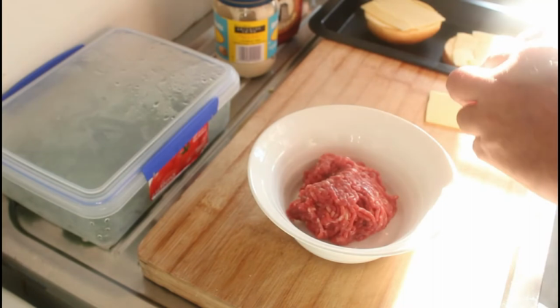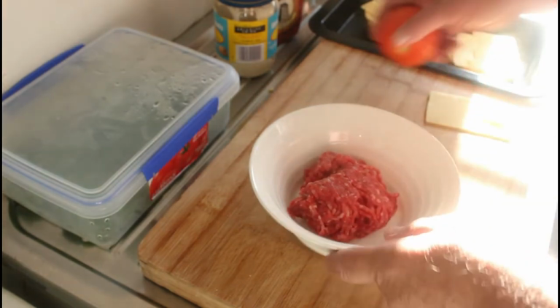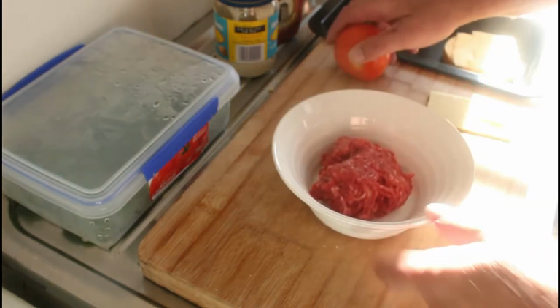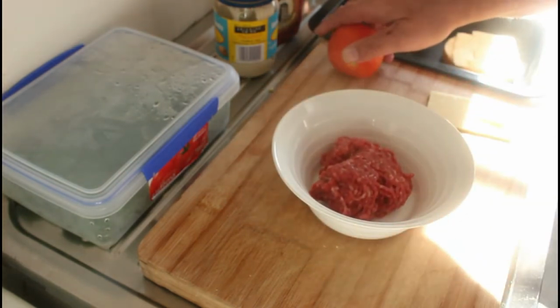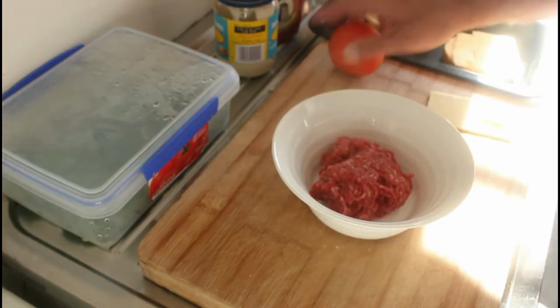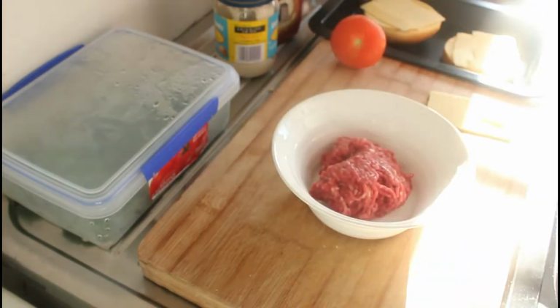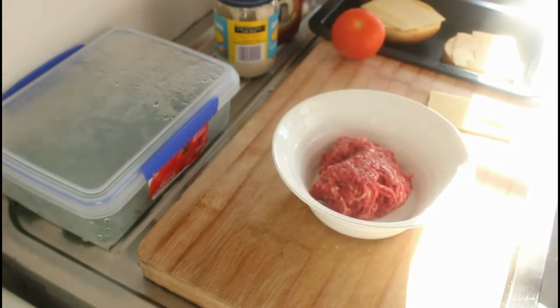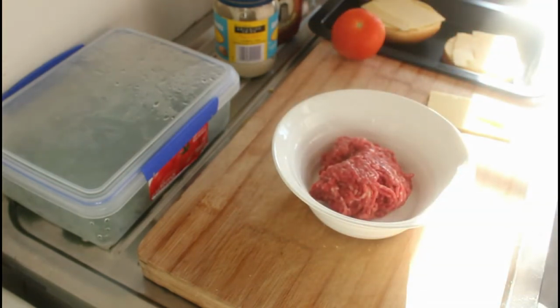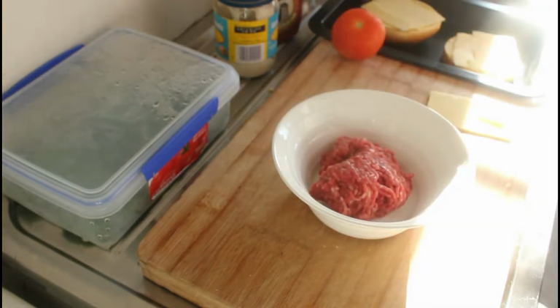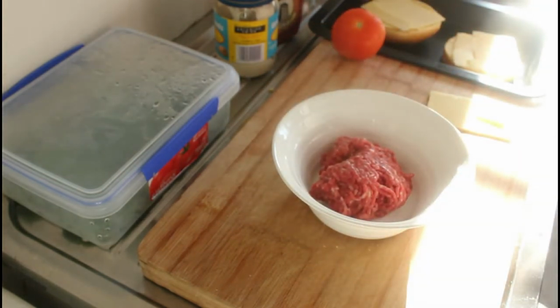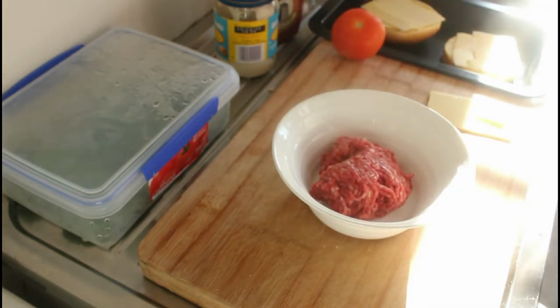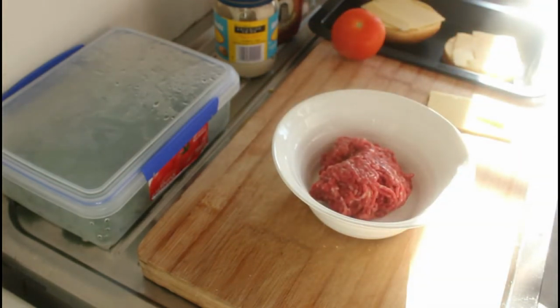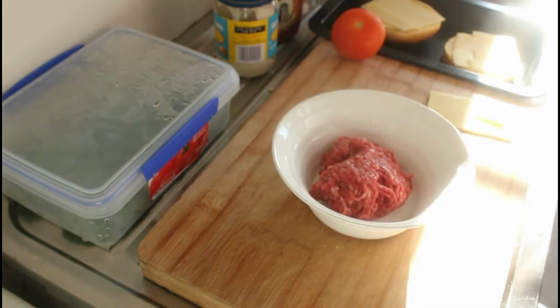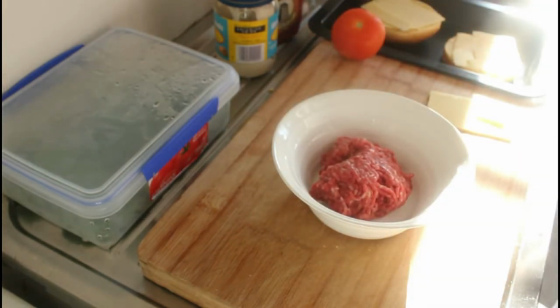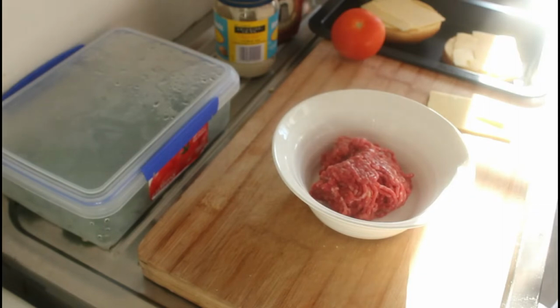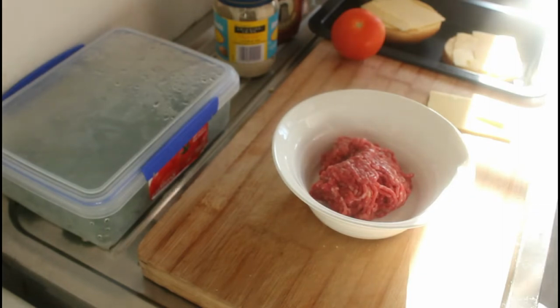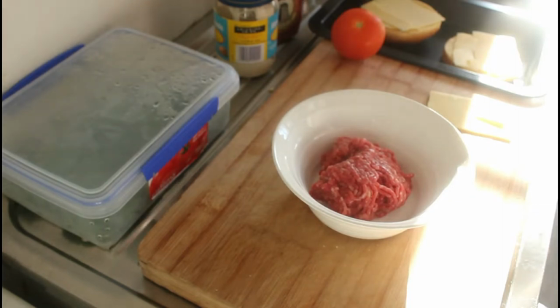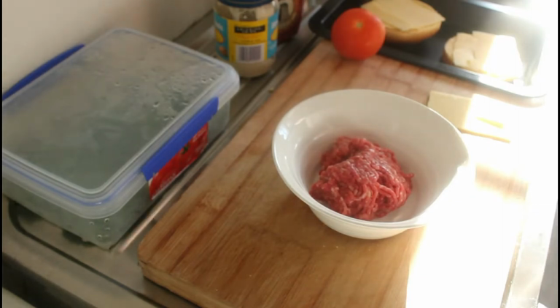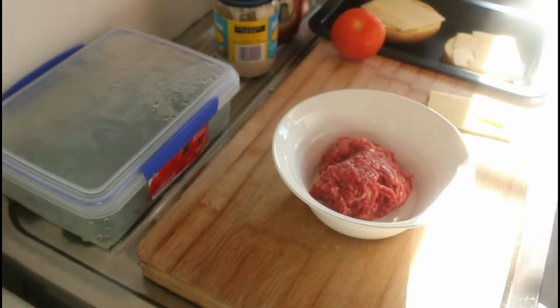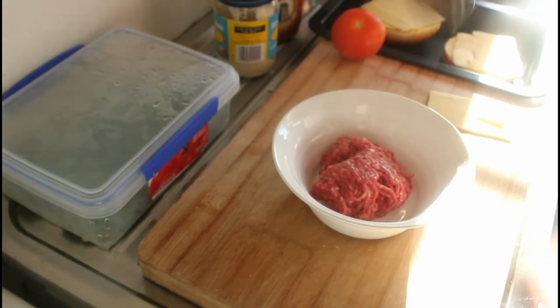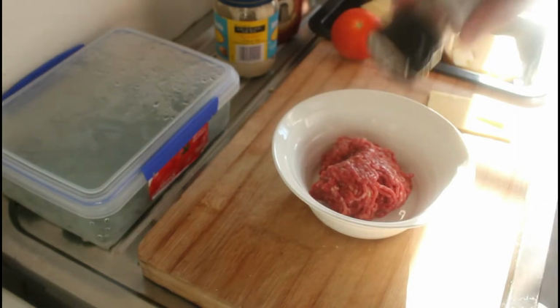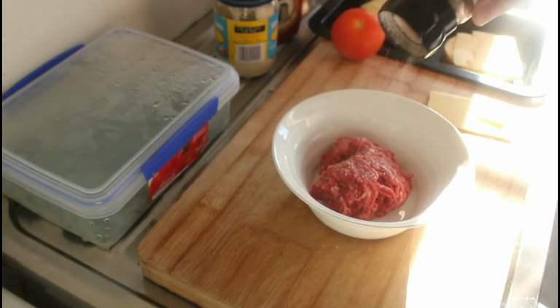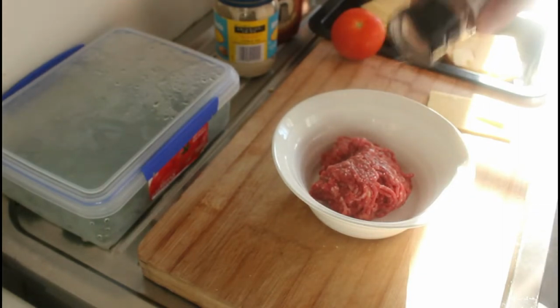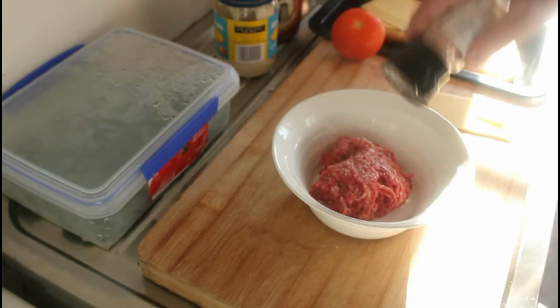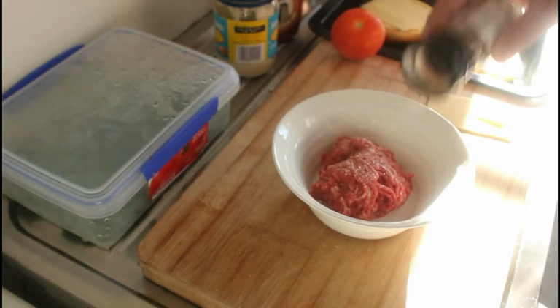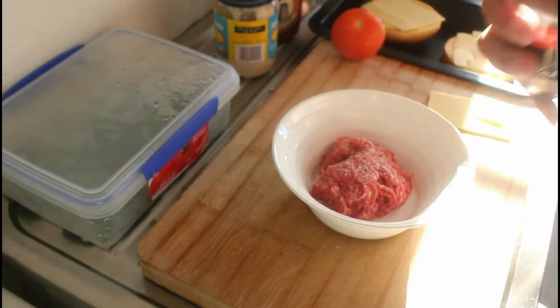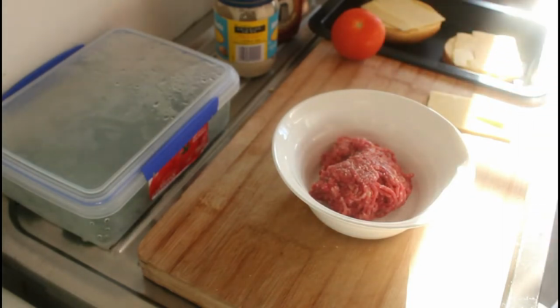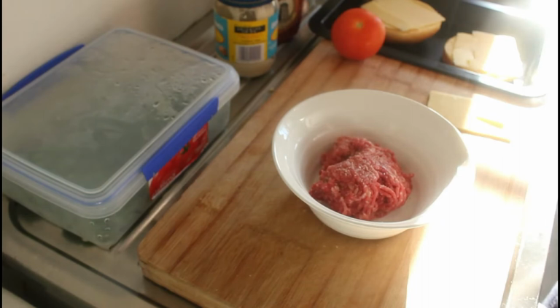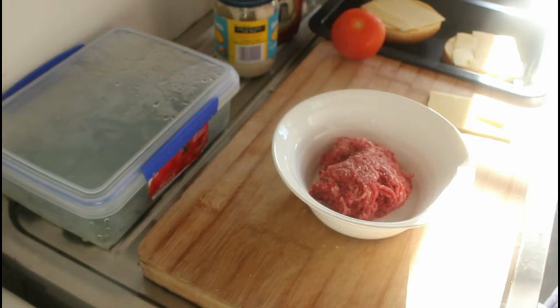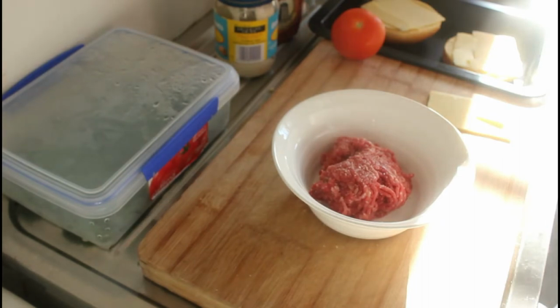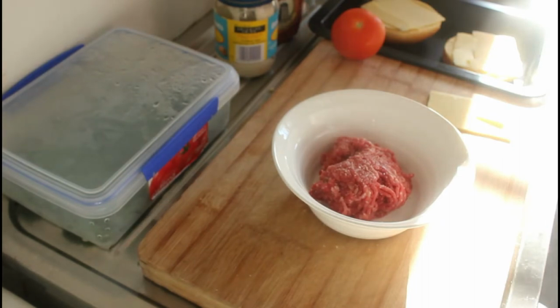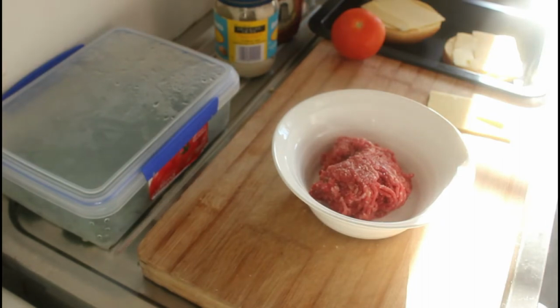We've got our beef mince here, and the only thing we're going to do with that is lightly season it with a little bit of salt and a little bit of ground black pepper.